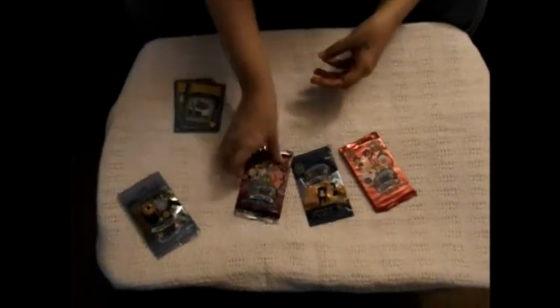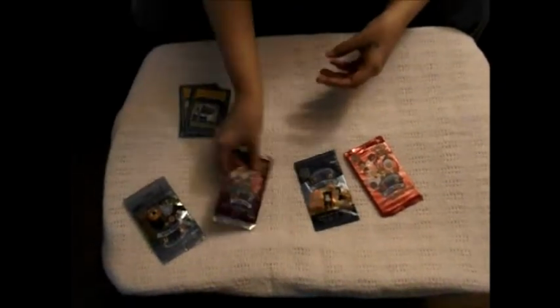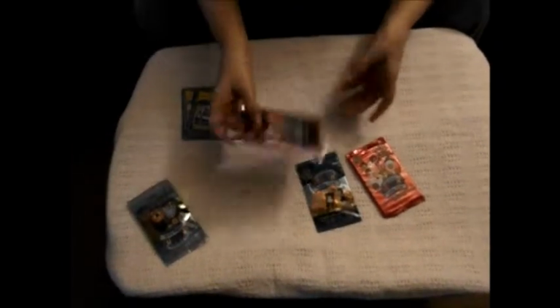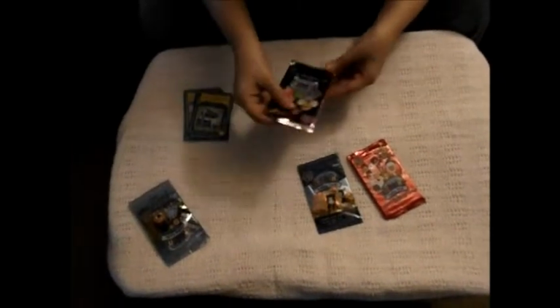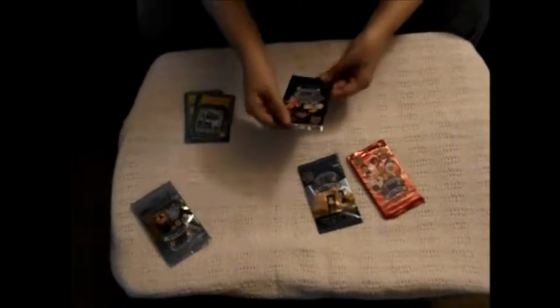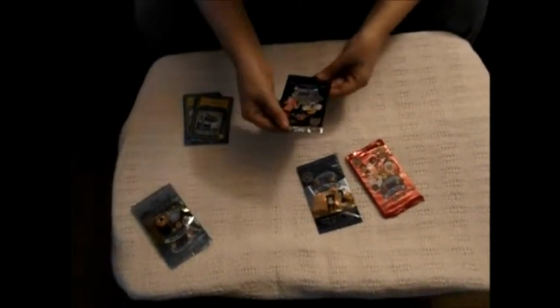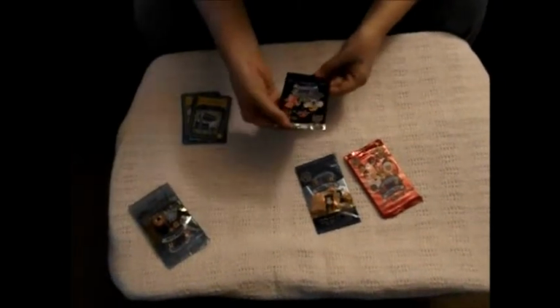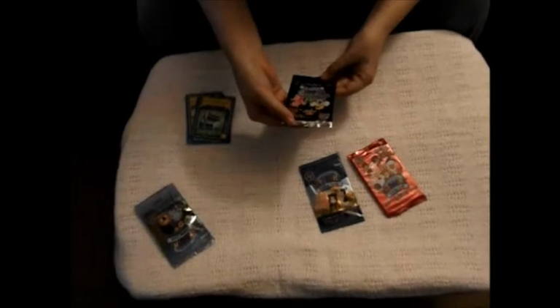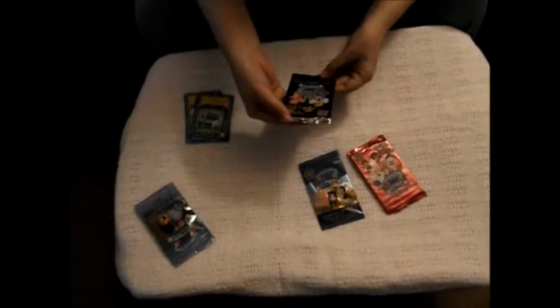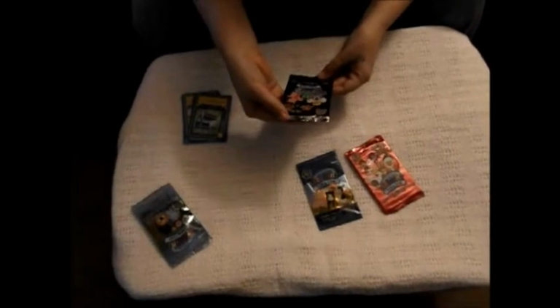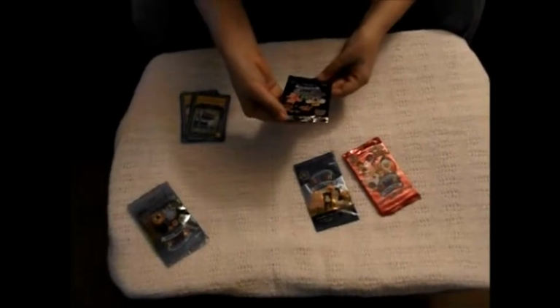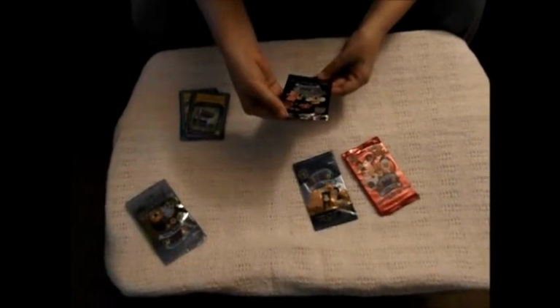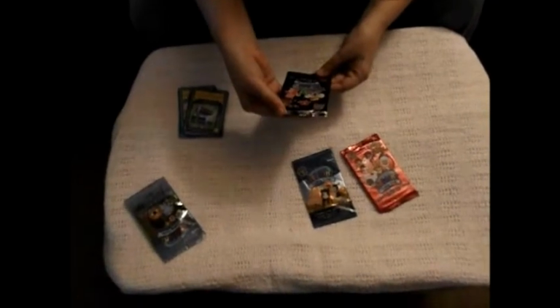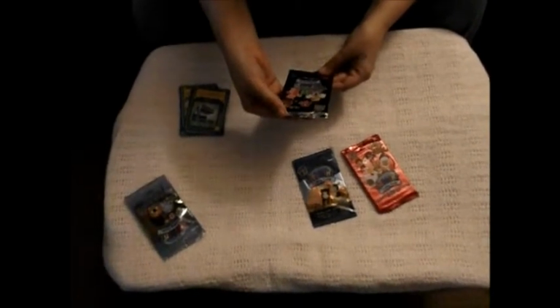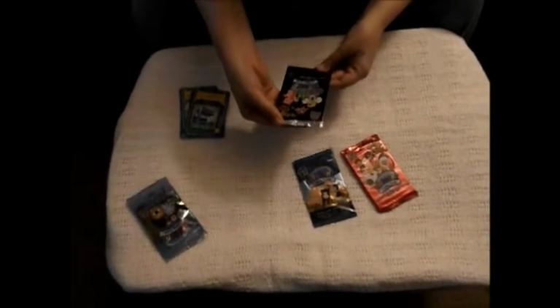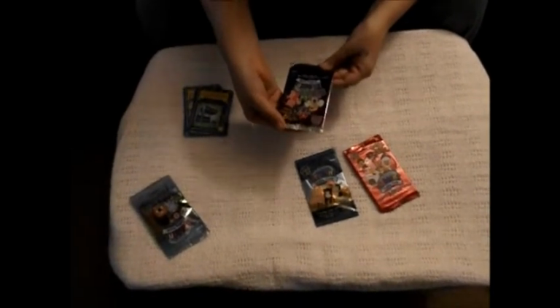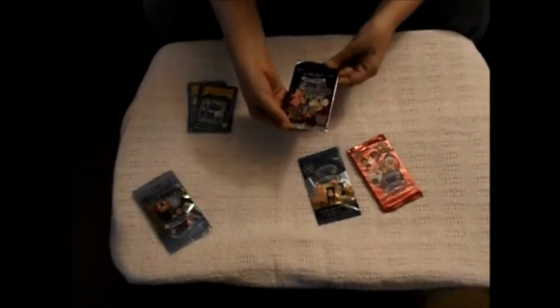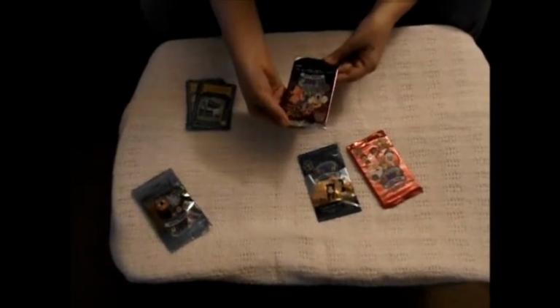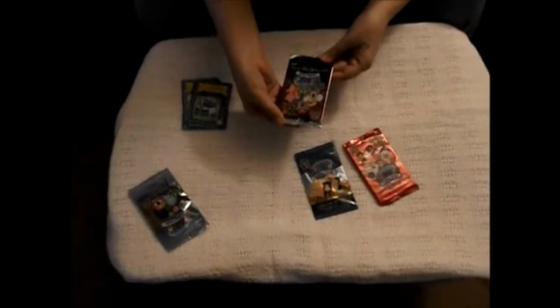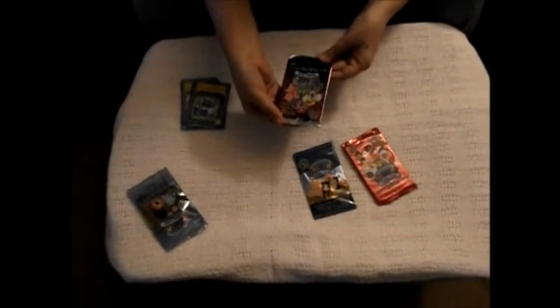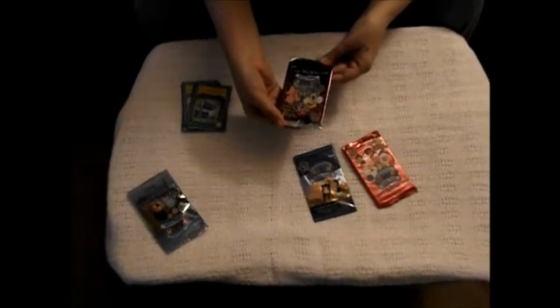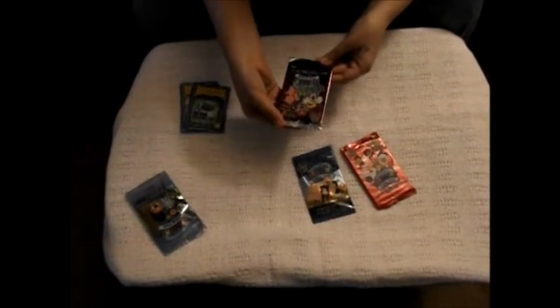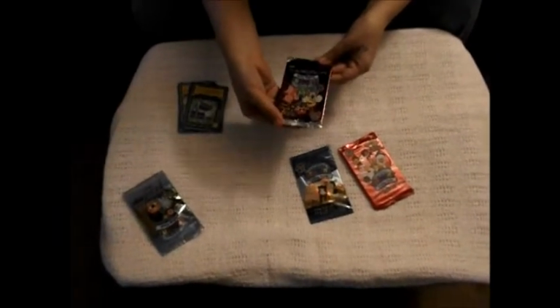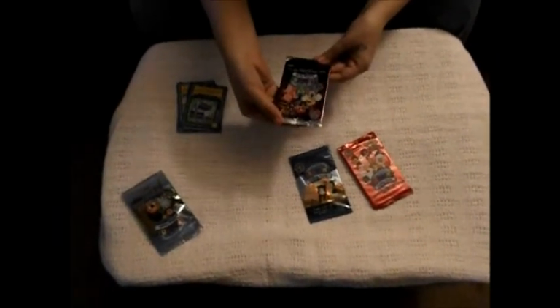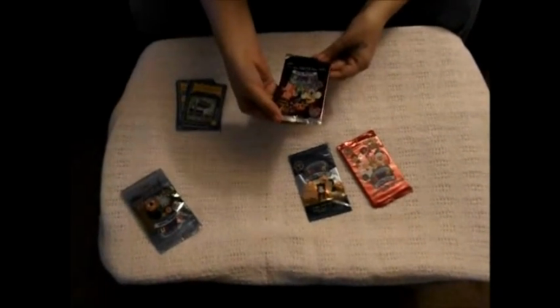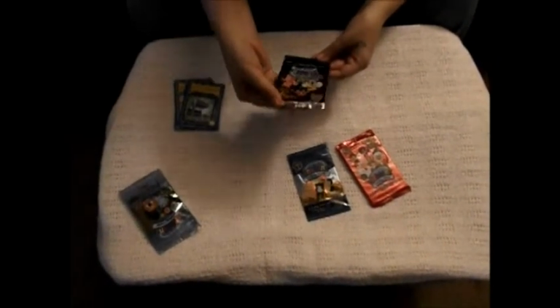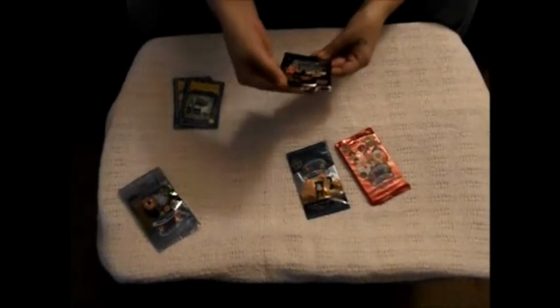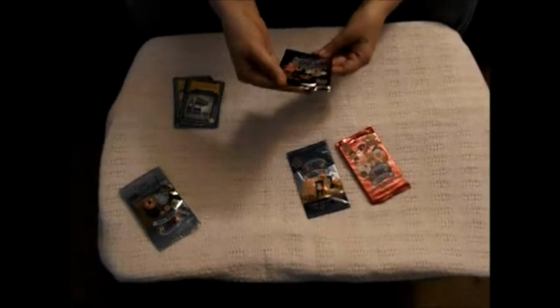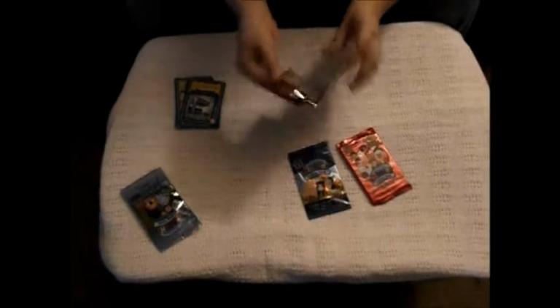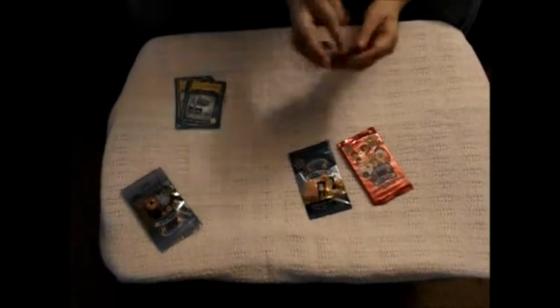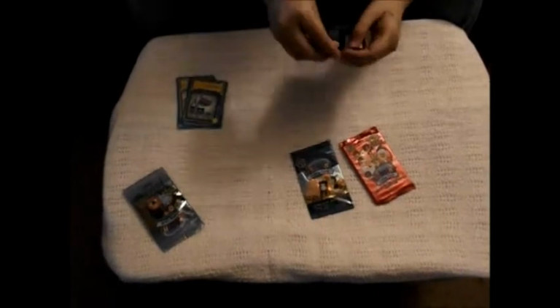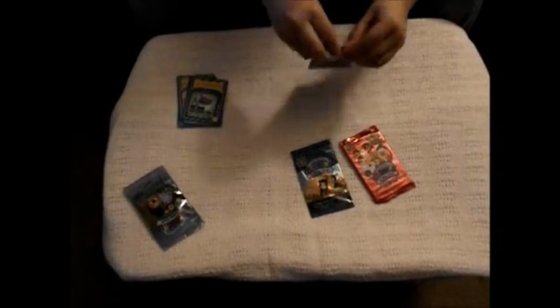Then we're moving on to the Mystical Panda sticker card and feature code card and pack. This is Series 4.